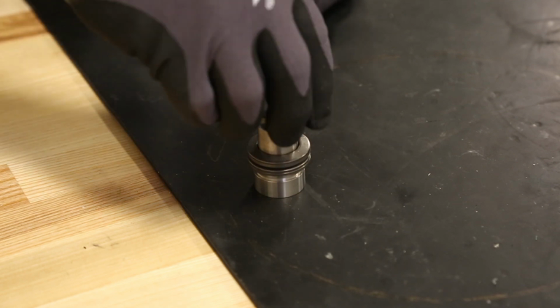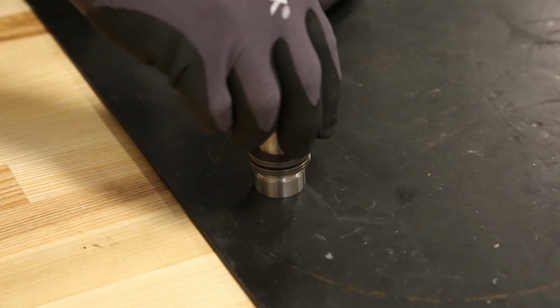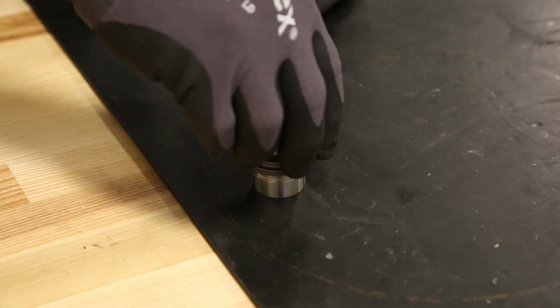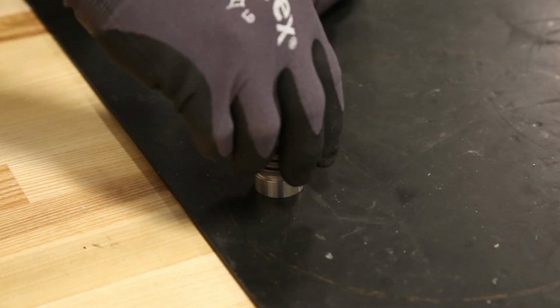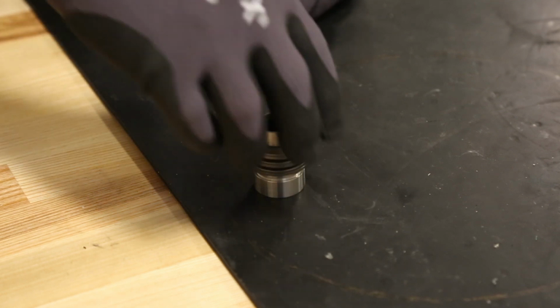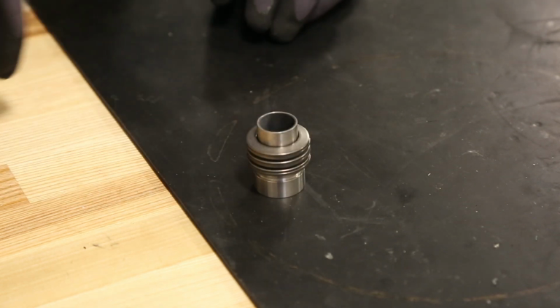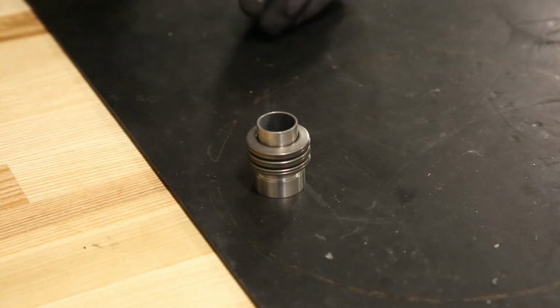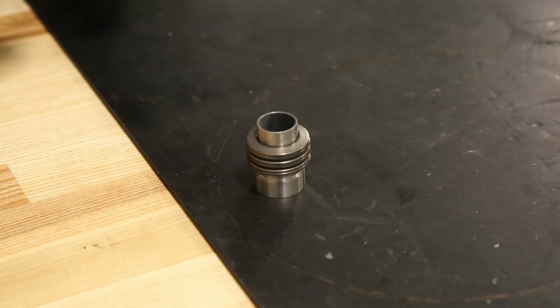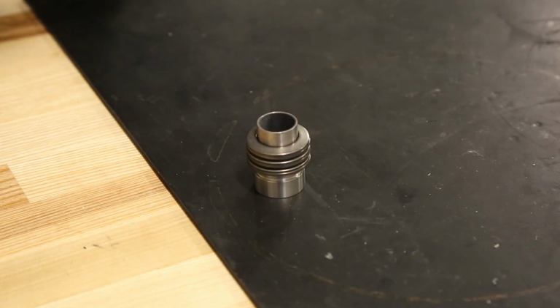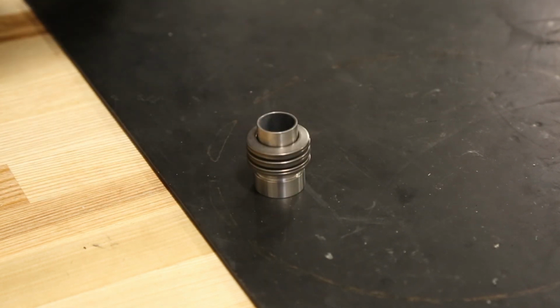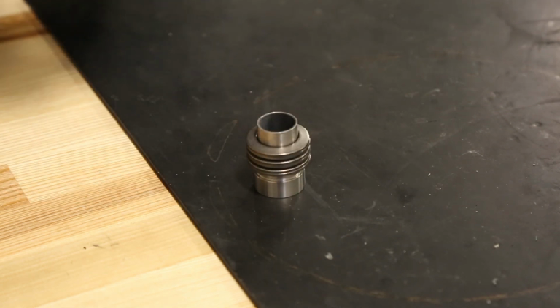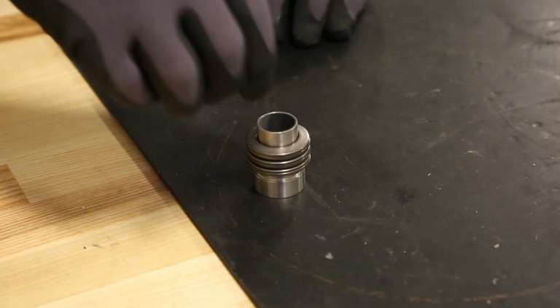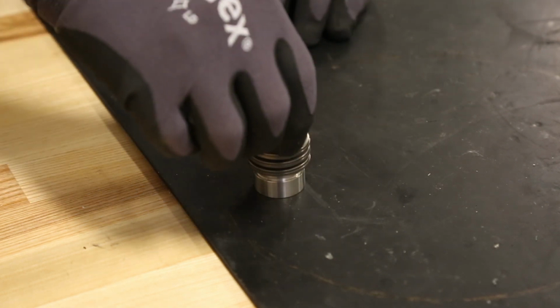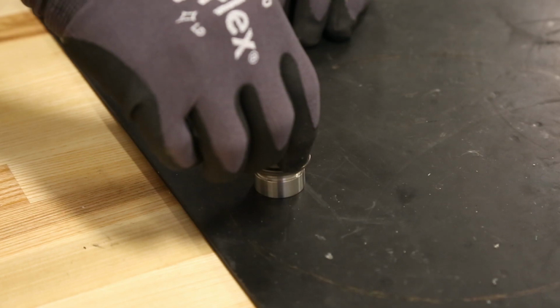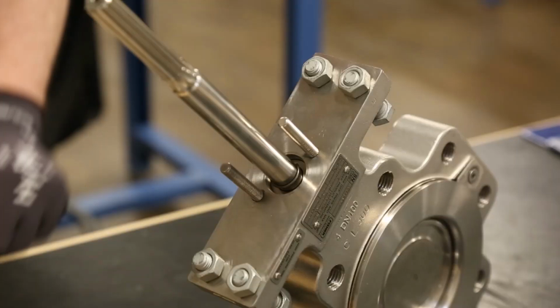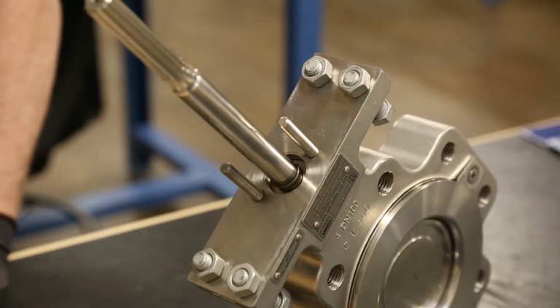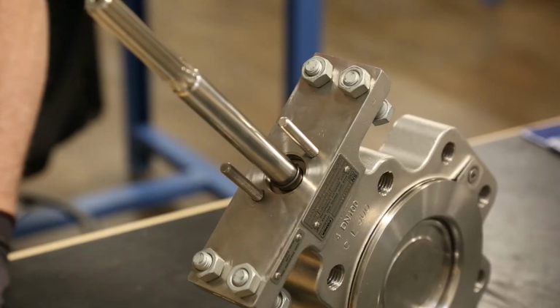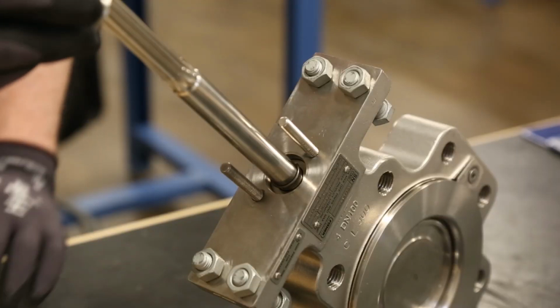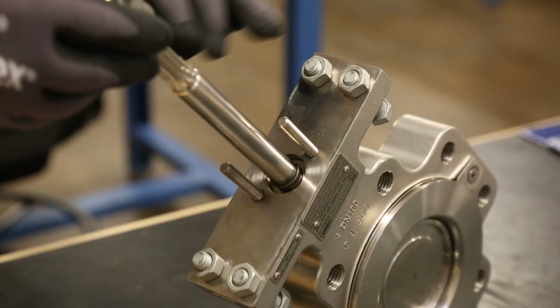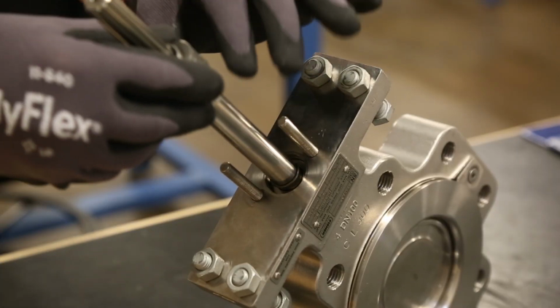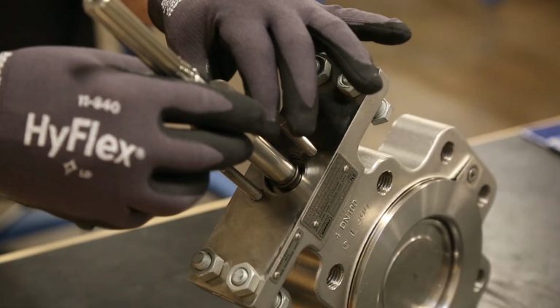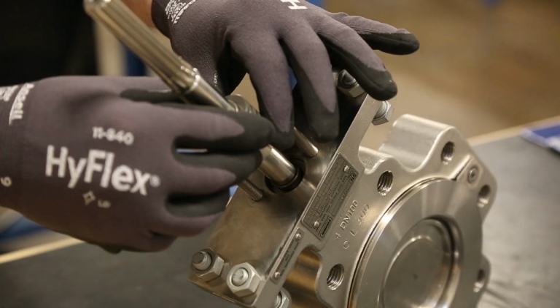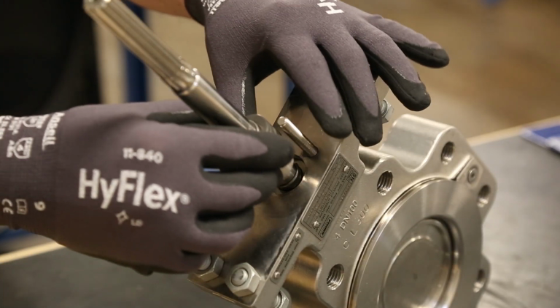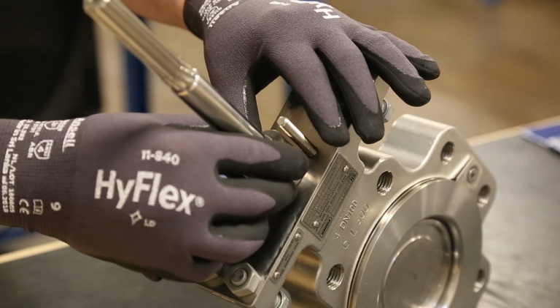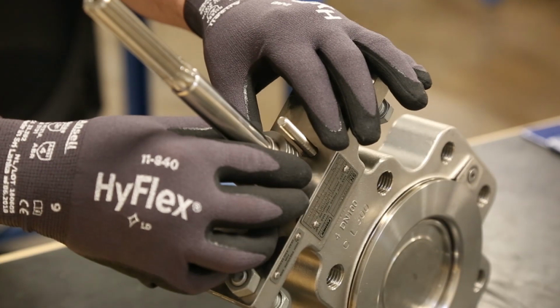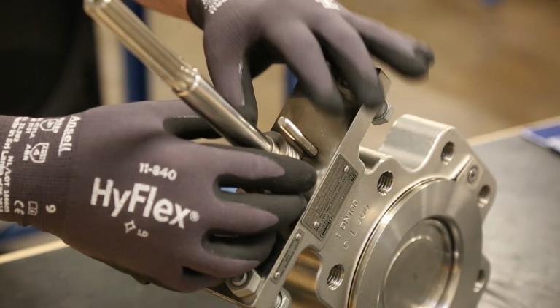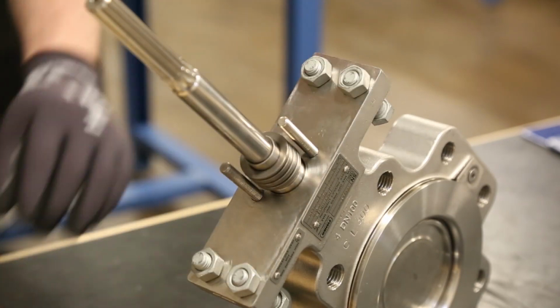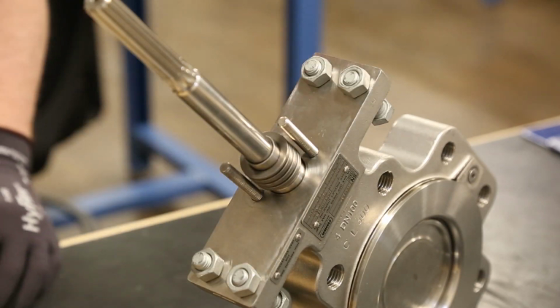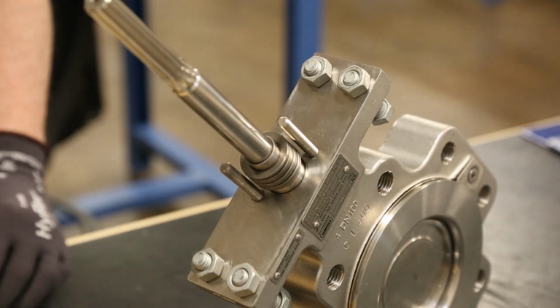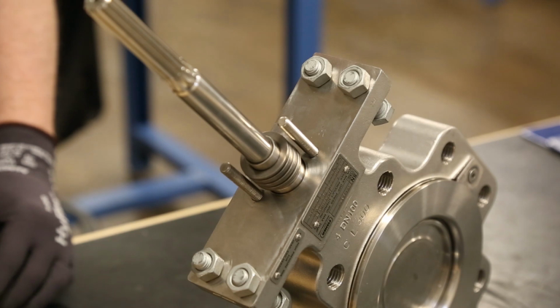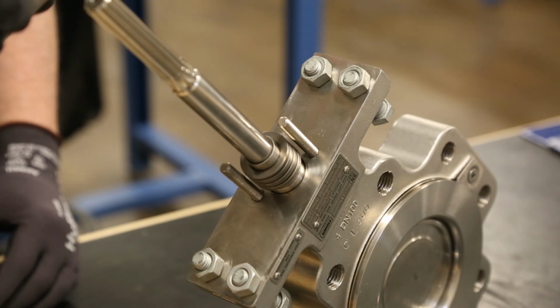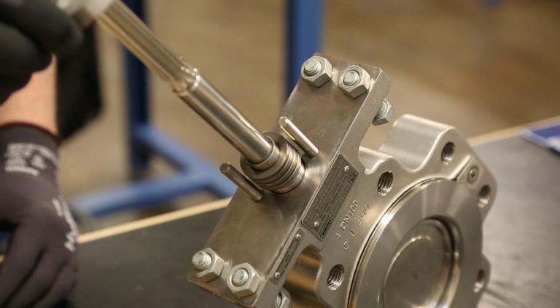Next, install the spring pack. You must verify that you have the correct springs and orientation based on the packing type that you've installed. Then, install the packing follower.